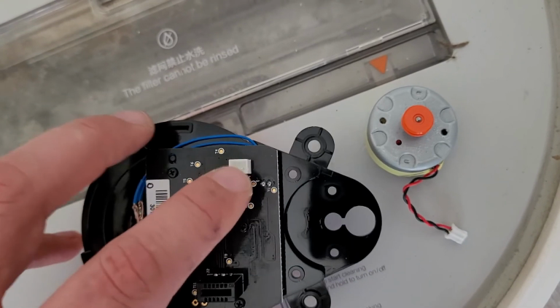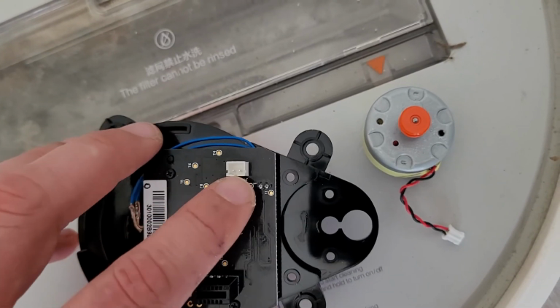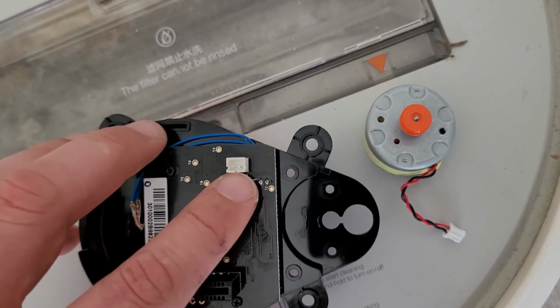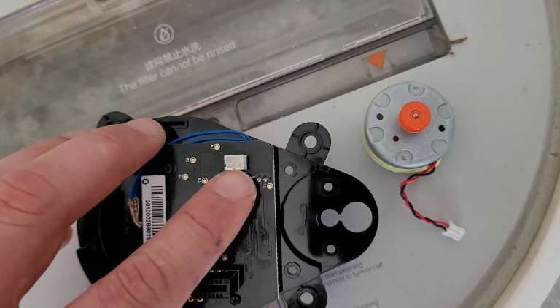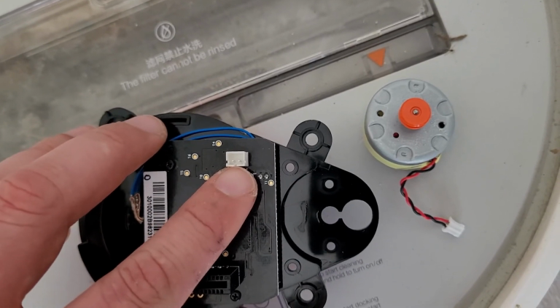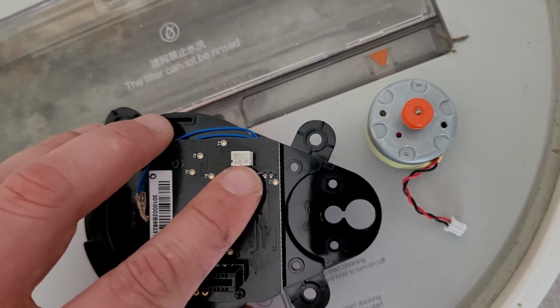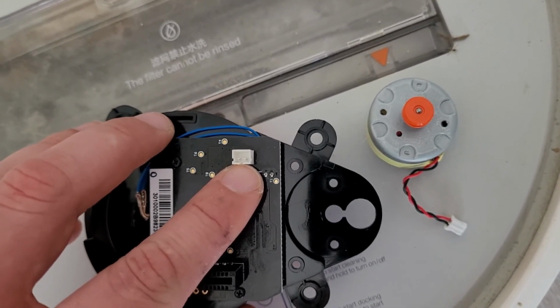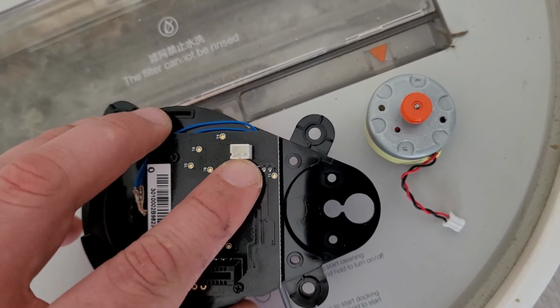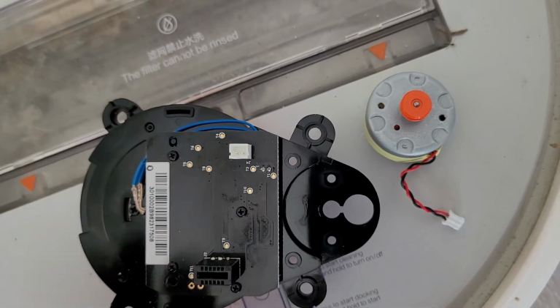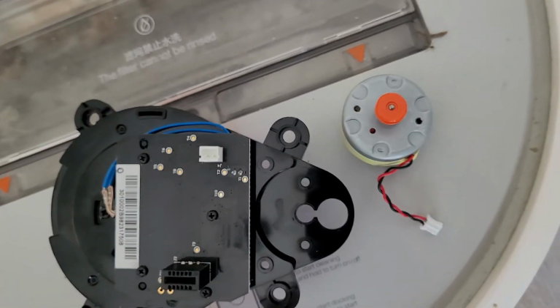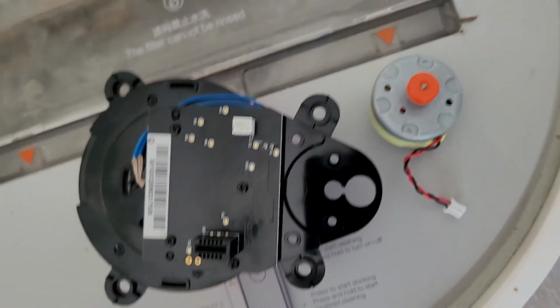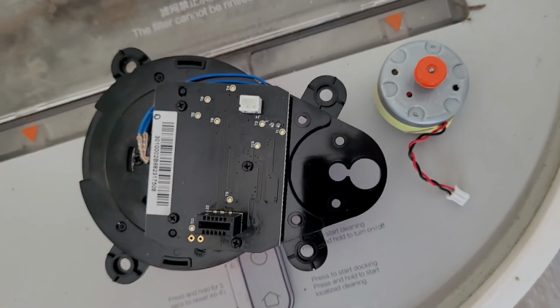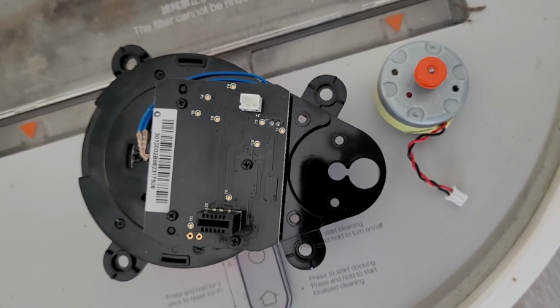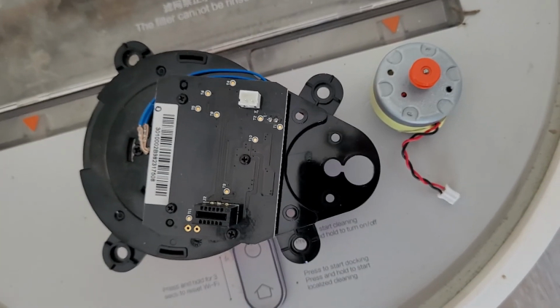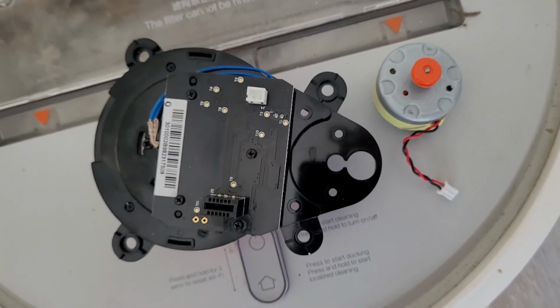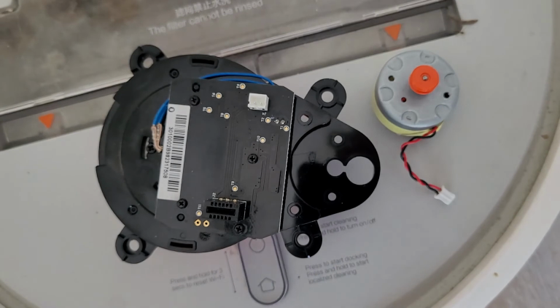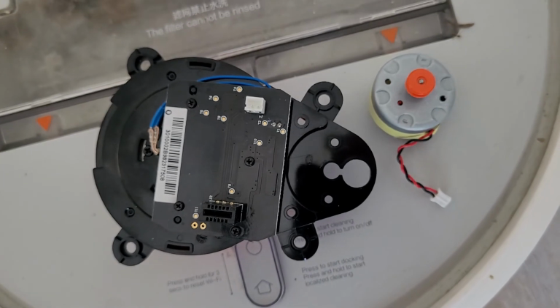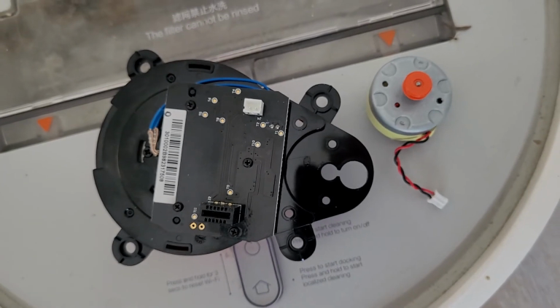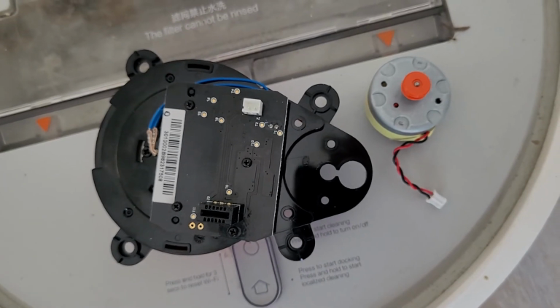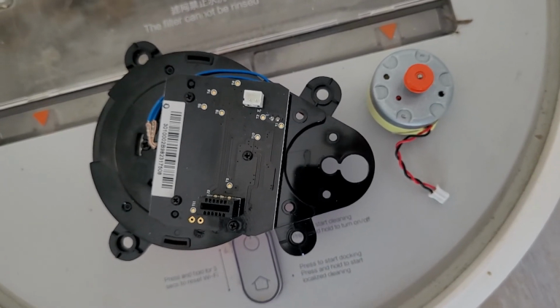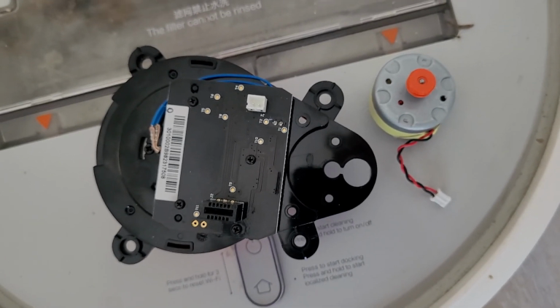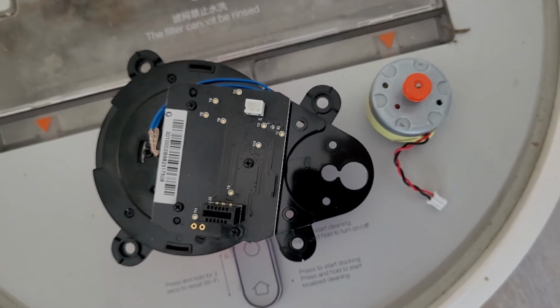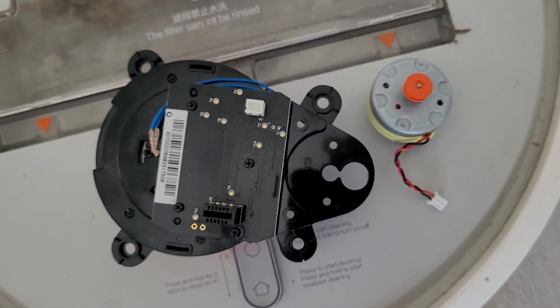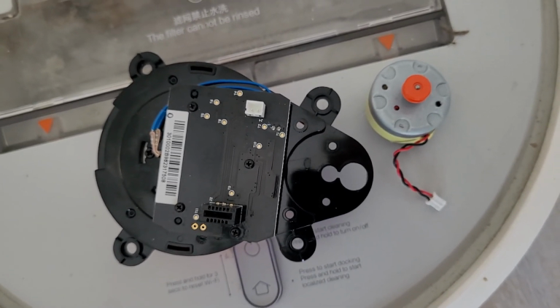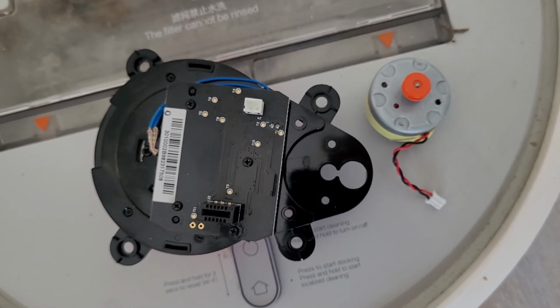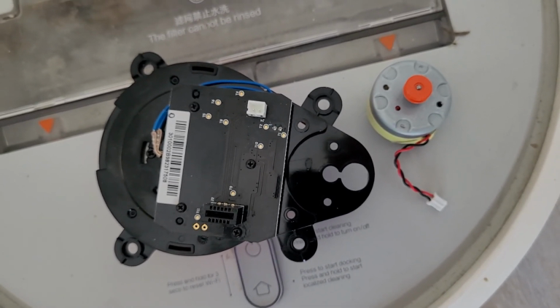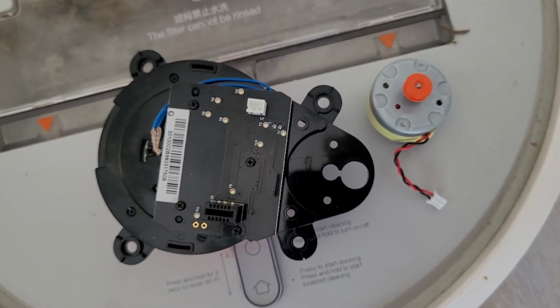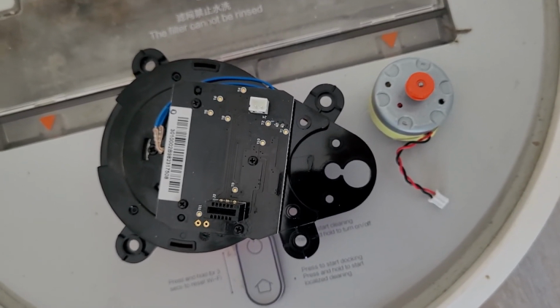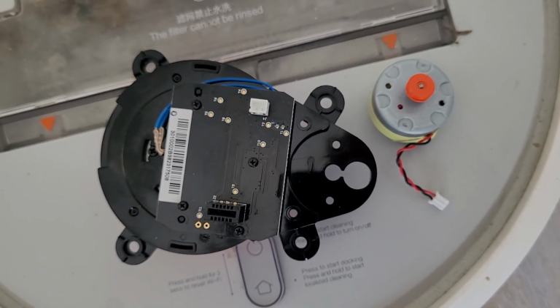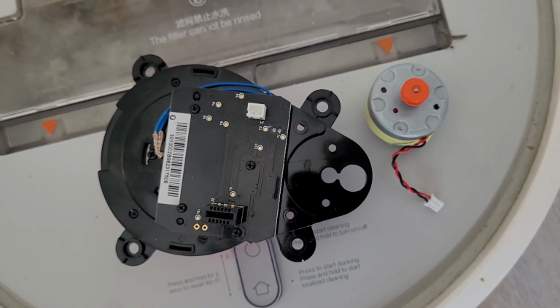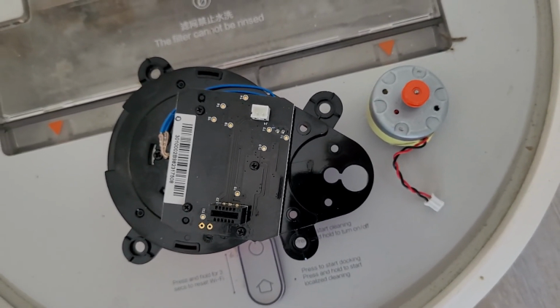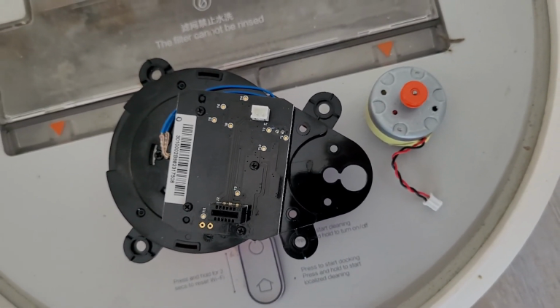Then you have the connector — just pull it out. Well done. You've just removed the motor. Replace it, put everything back, and your robot is running again.